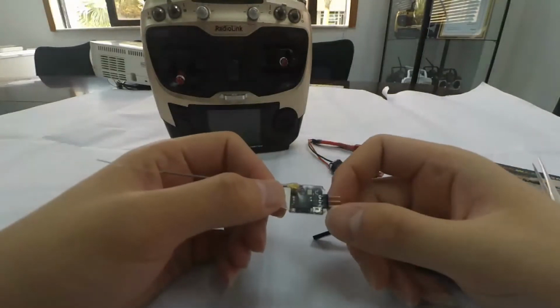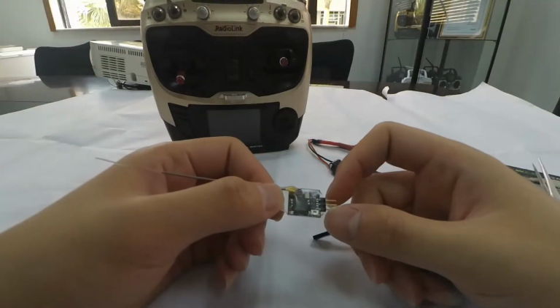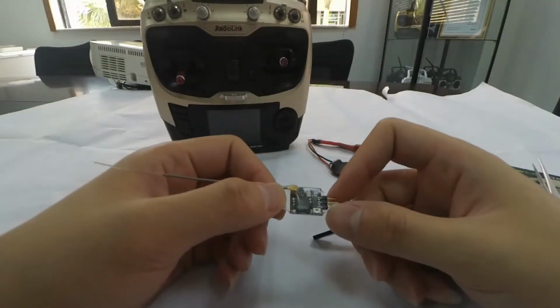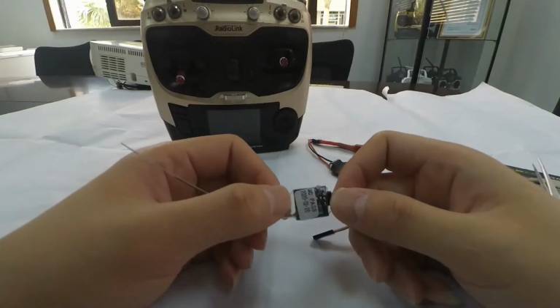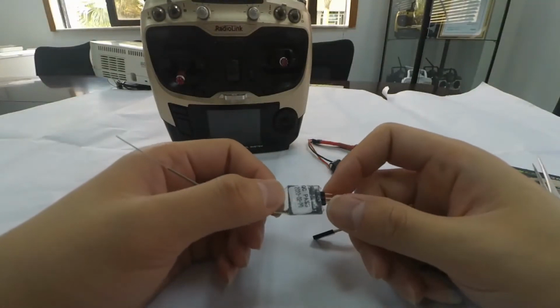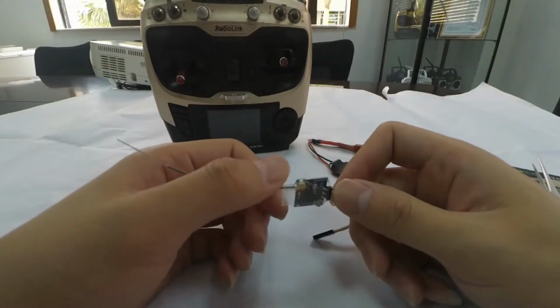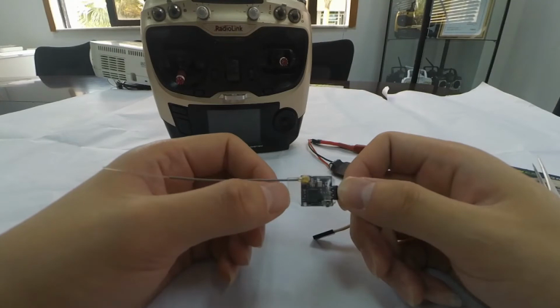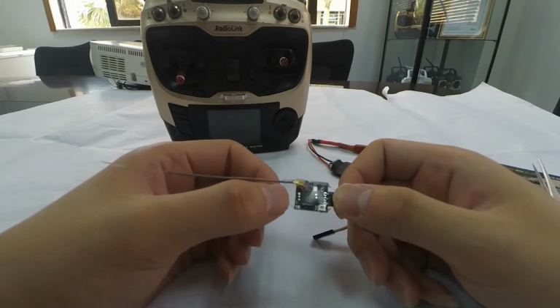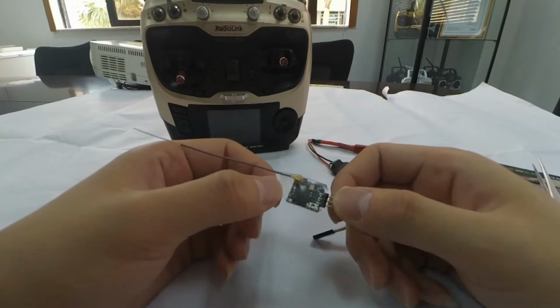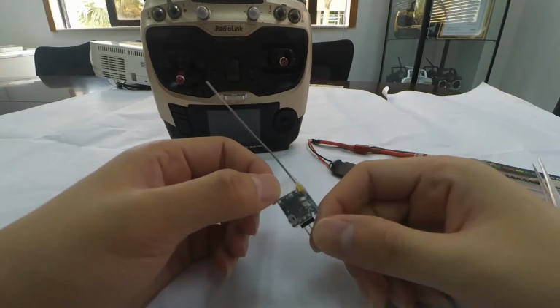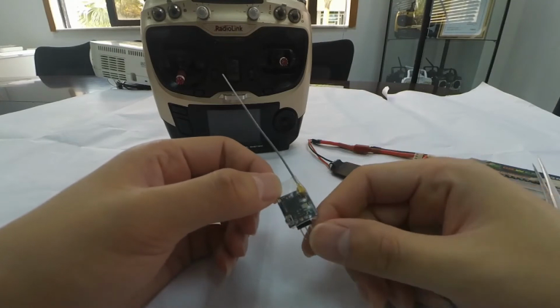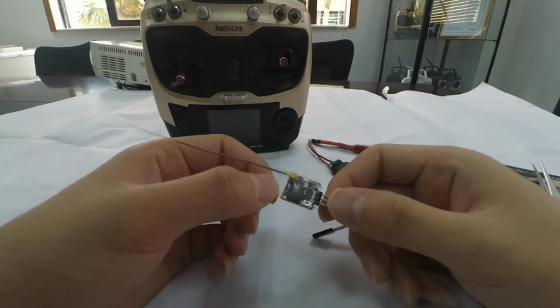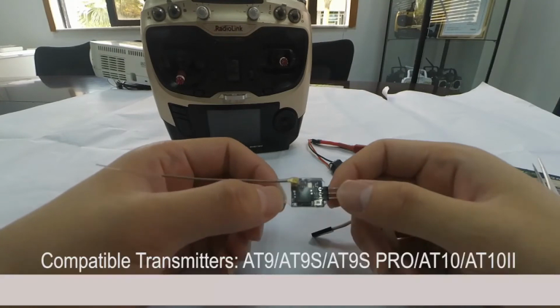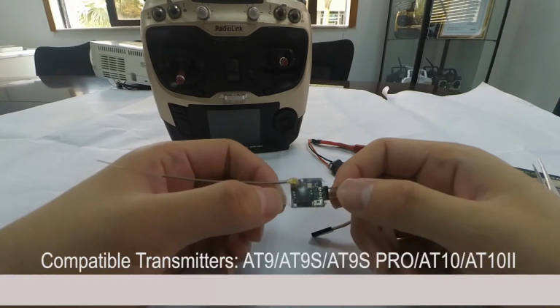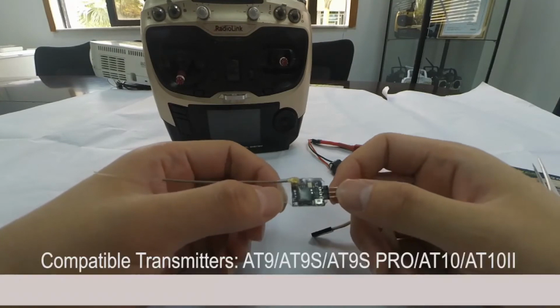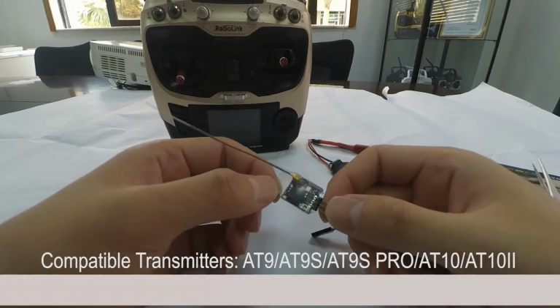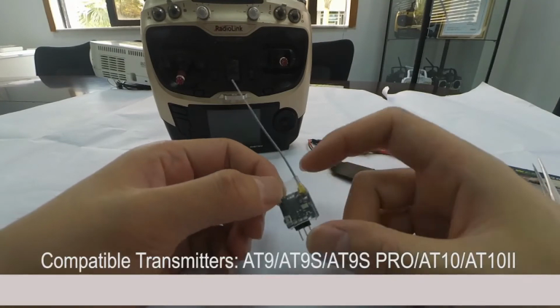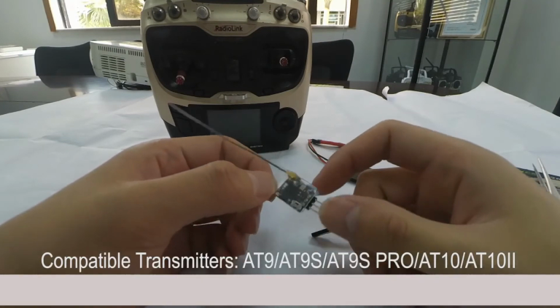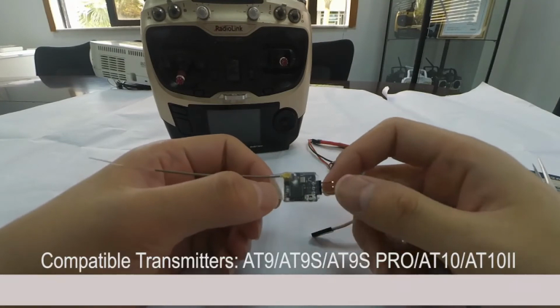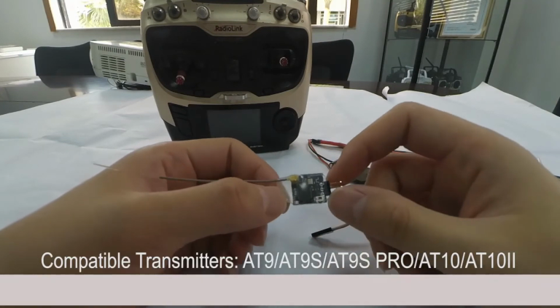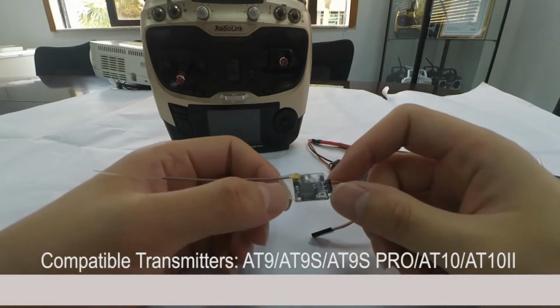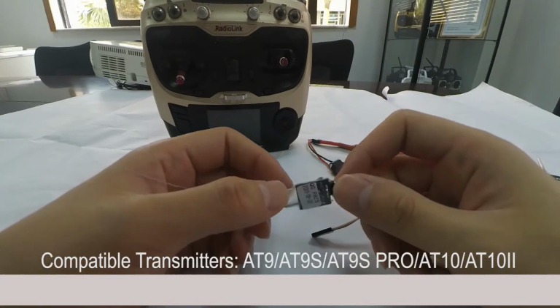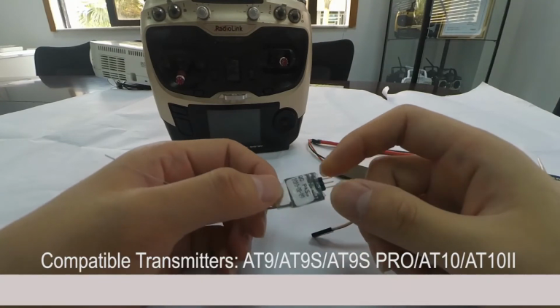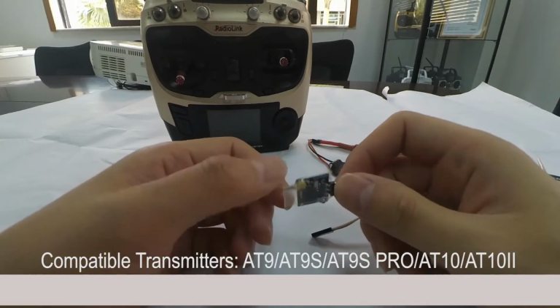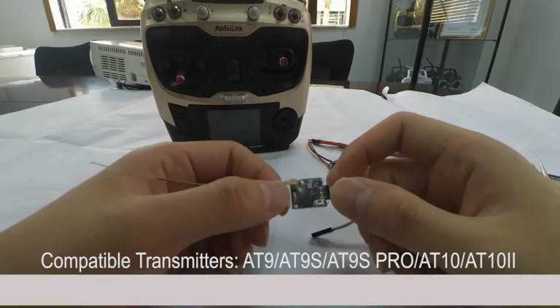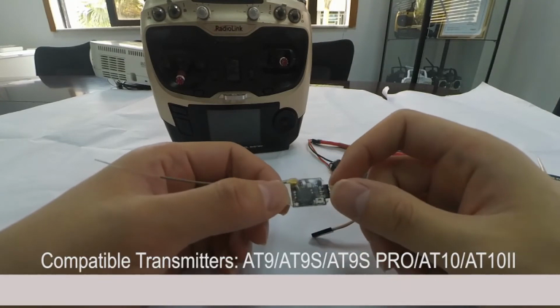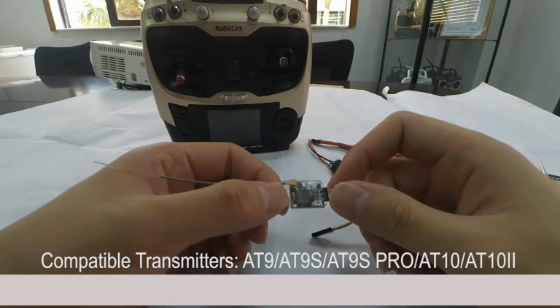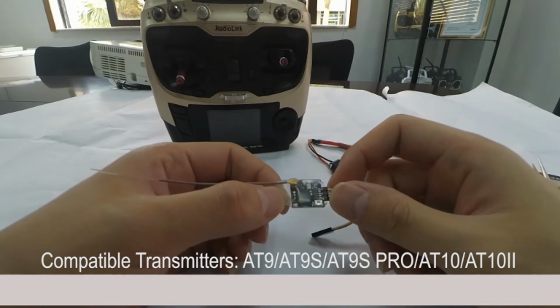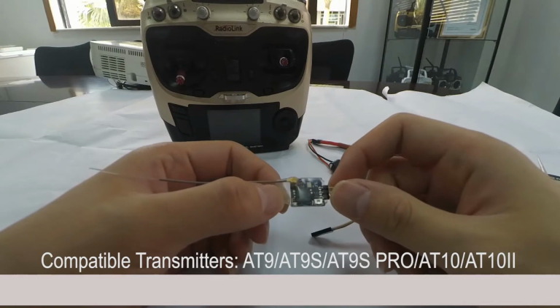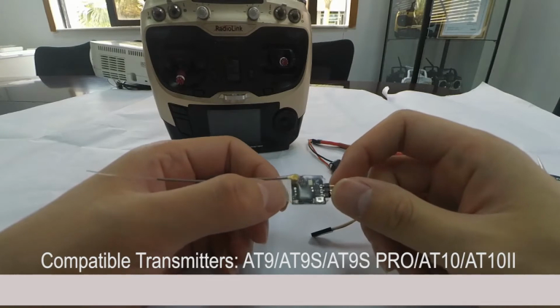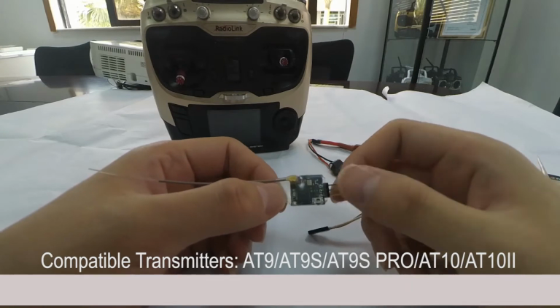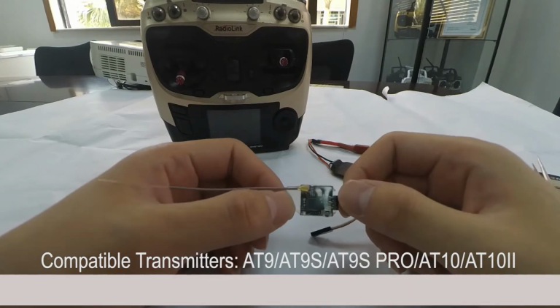R6DSM is a mini receiver with 10 channels. It's compatible with Radiolink transmitters 89S, 89S Pro, and 8010.